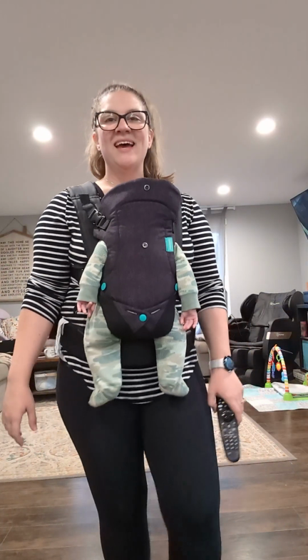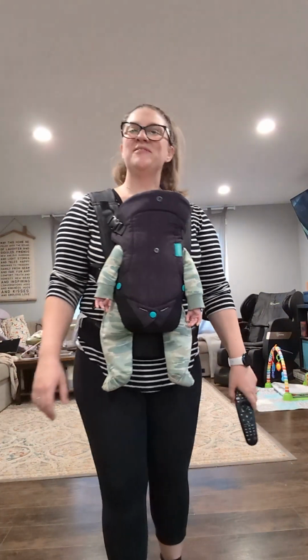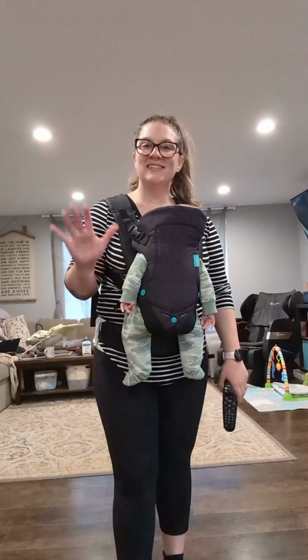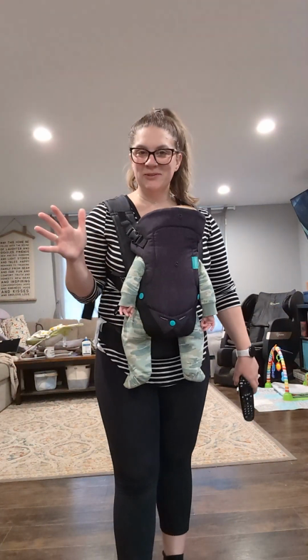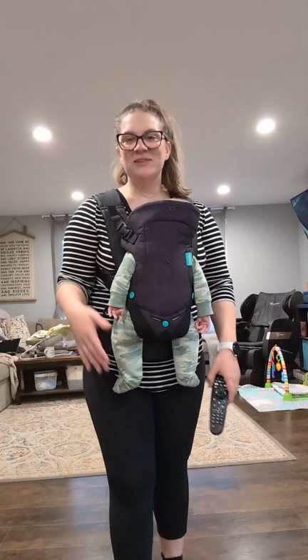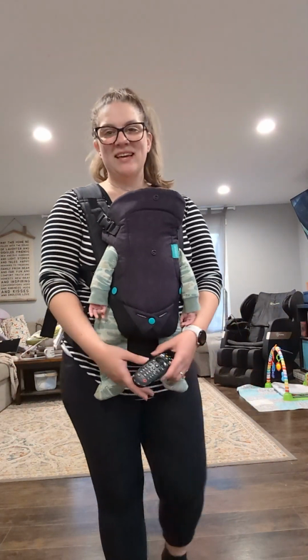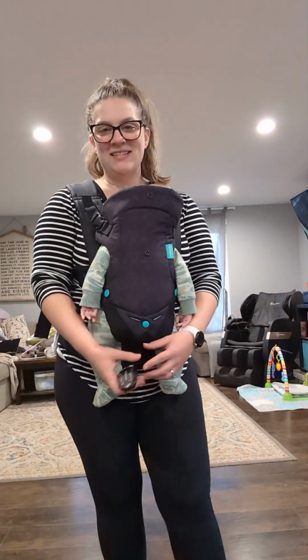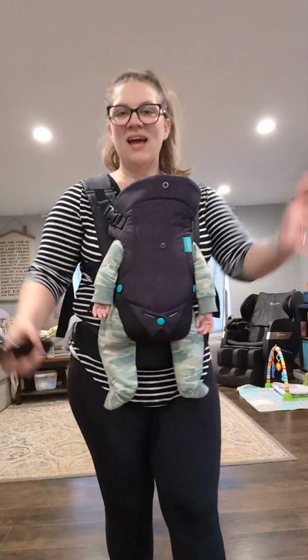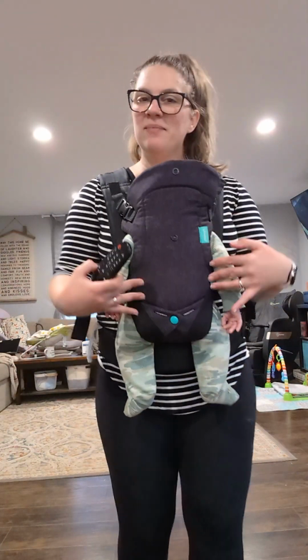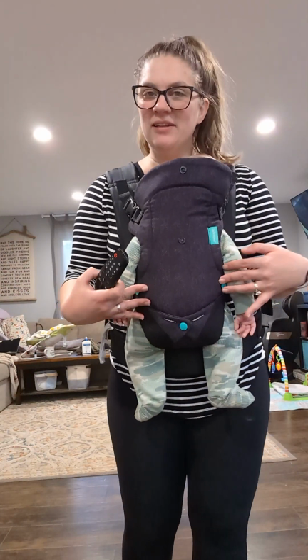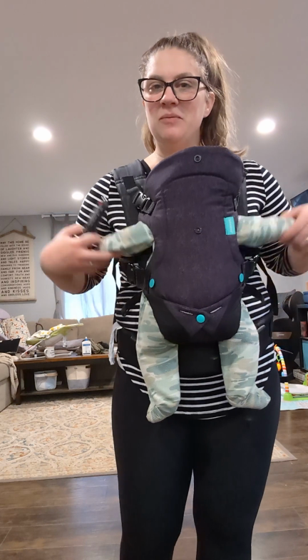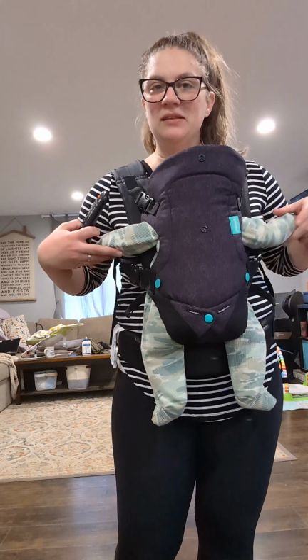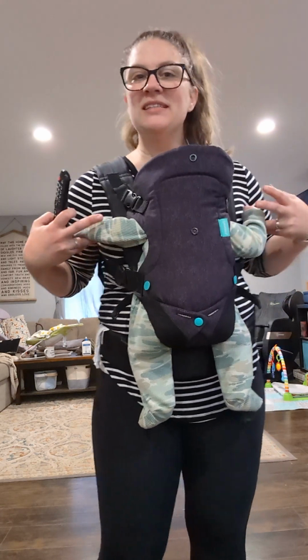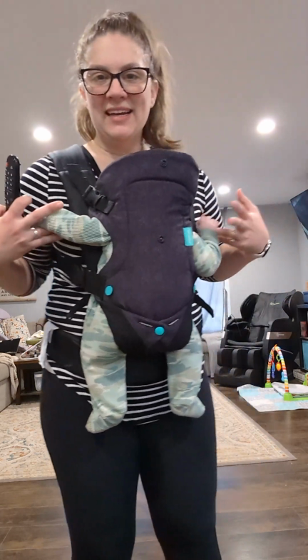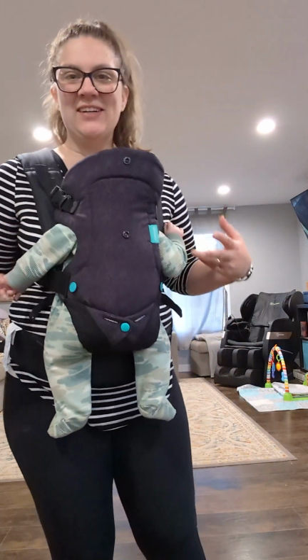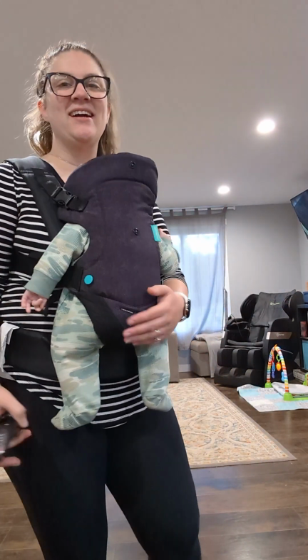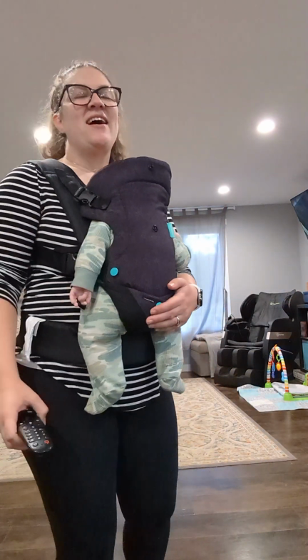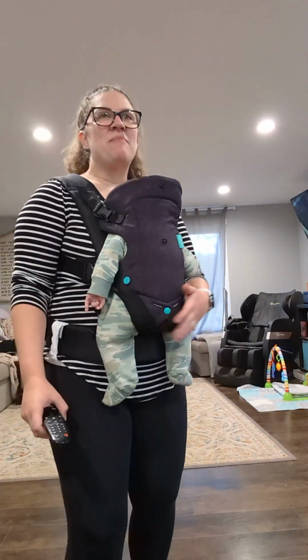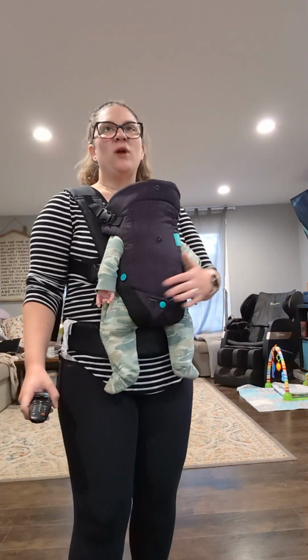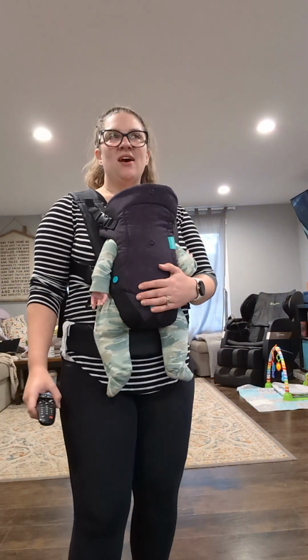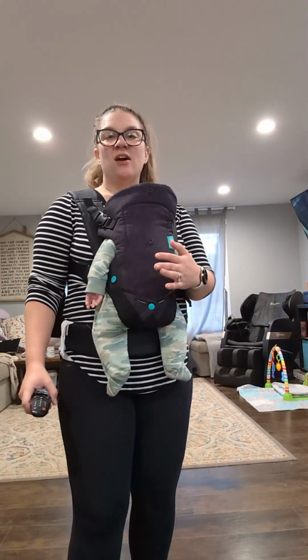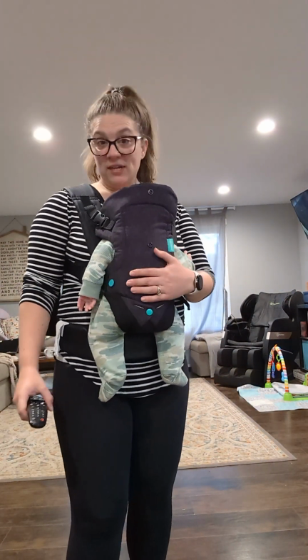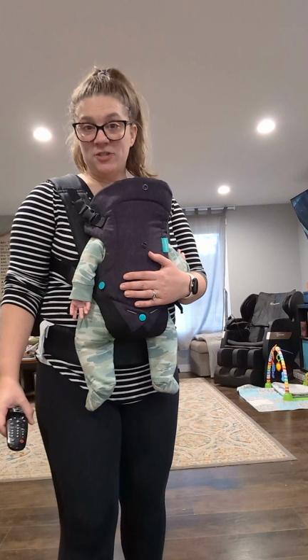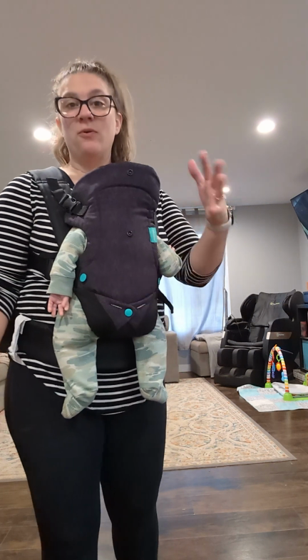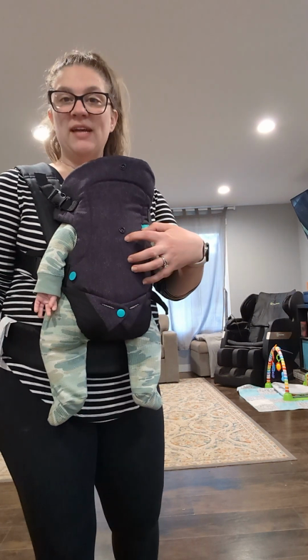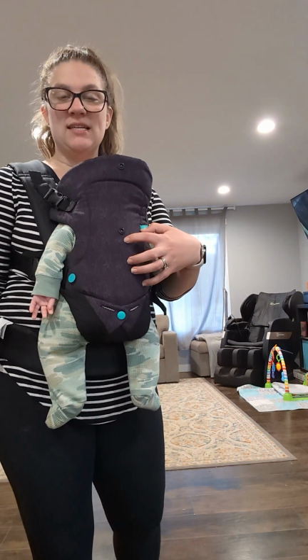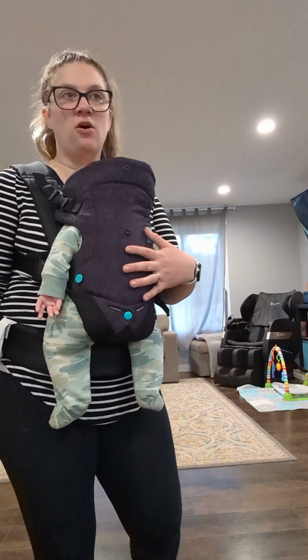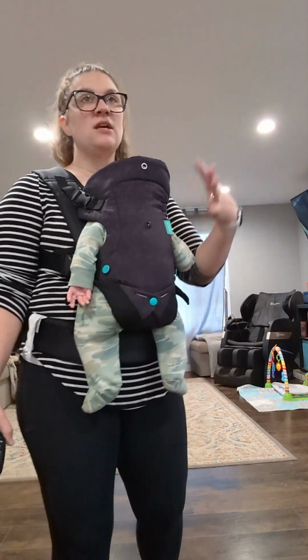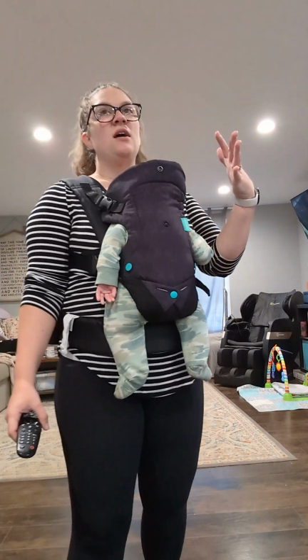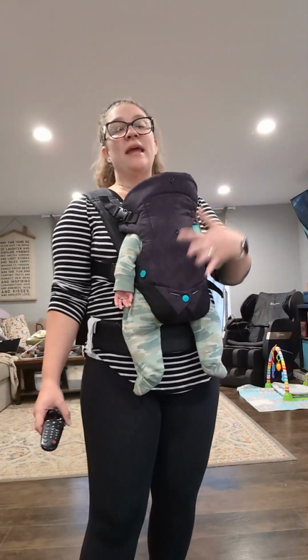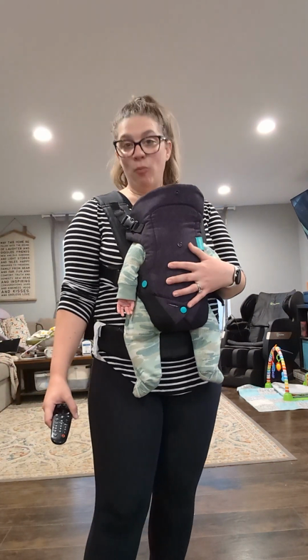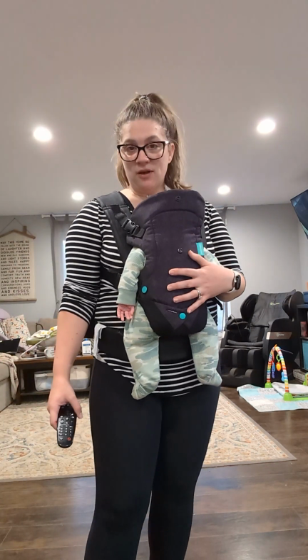Hey everybody, this is Lauren with Lauren's Line Dancing. I've got my littlest line dancer here. We are going to teach you one of my dances called Can't Help Myself.